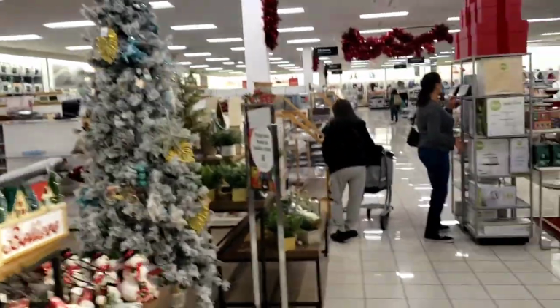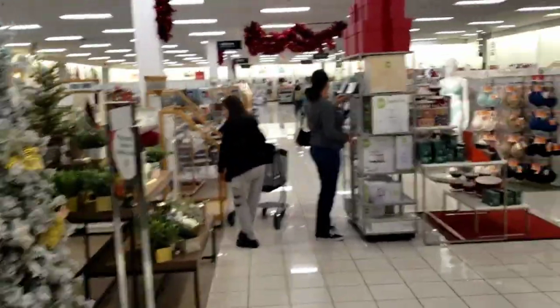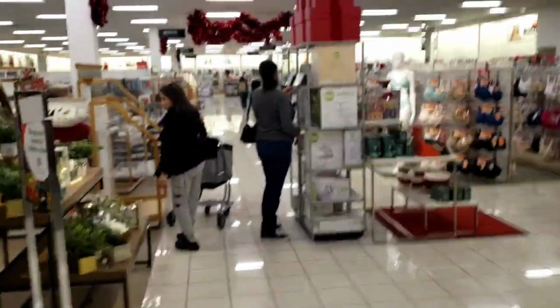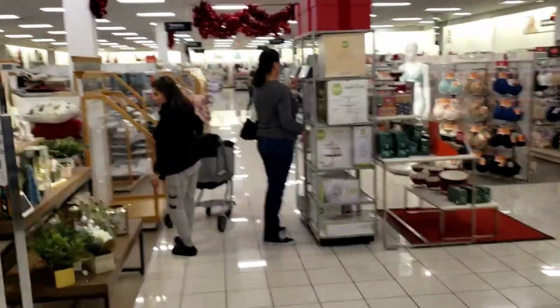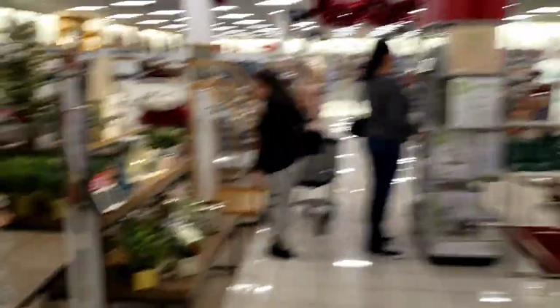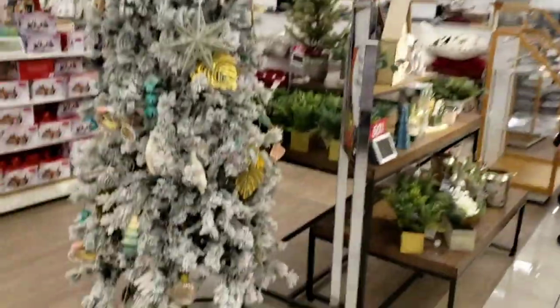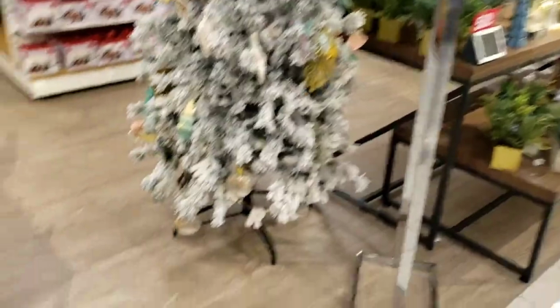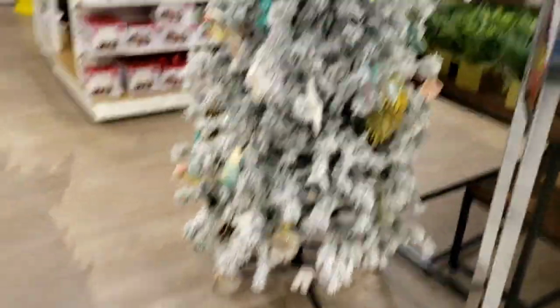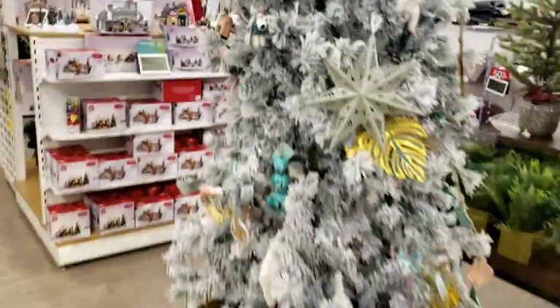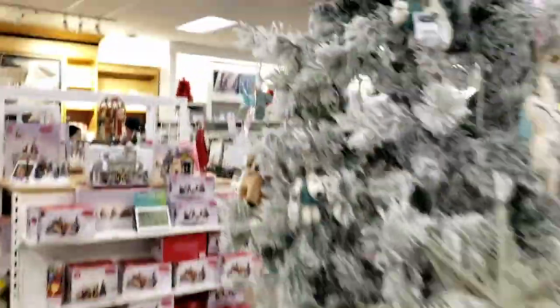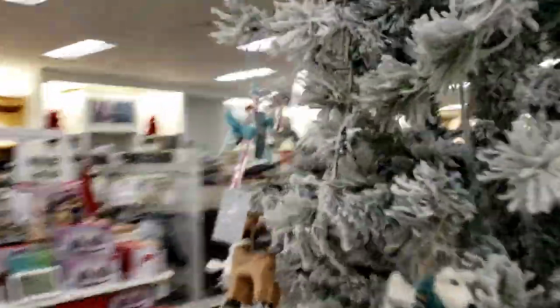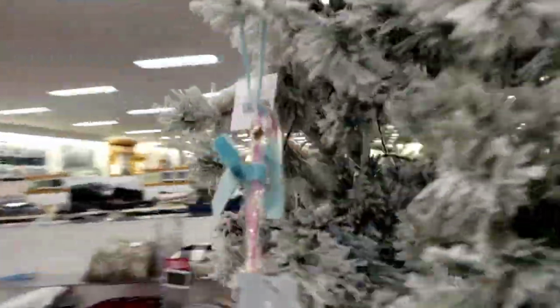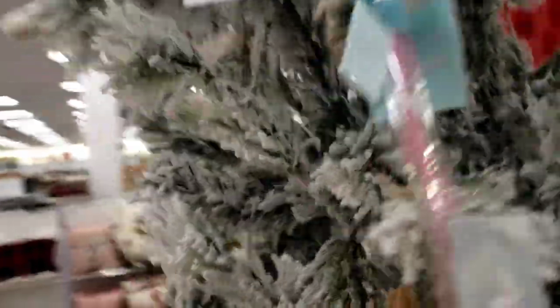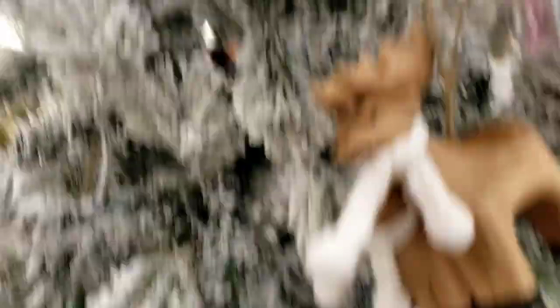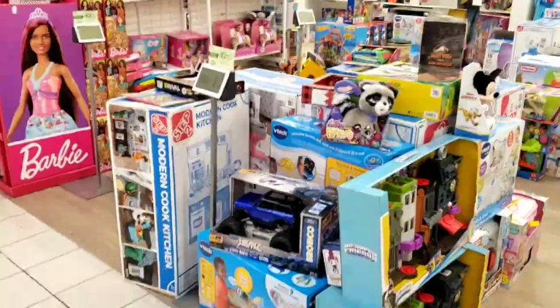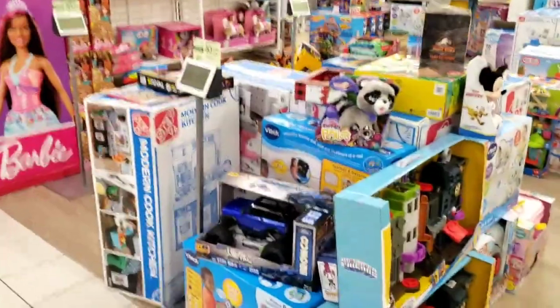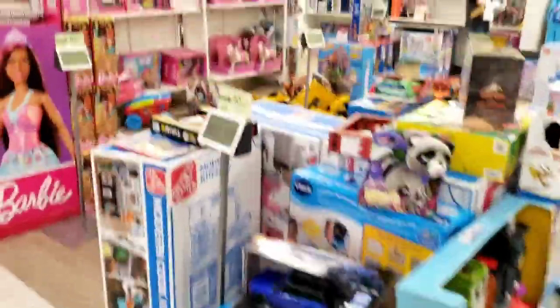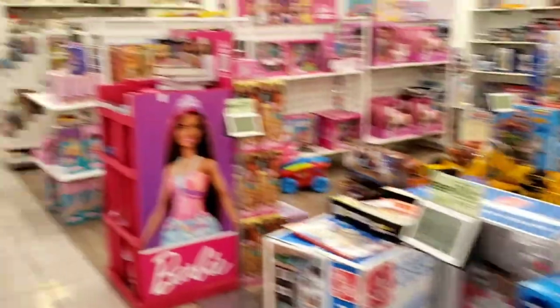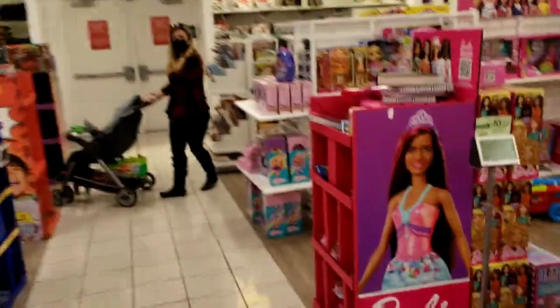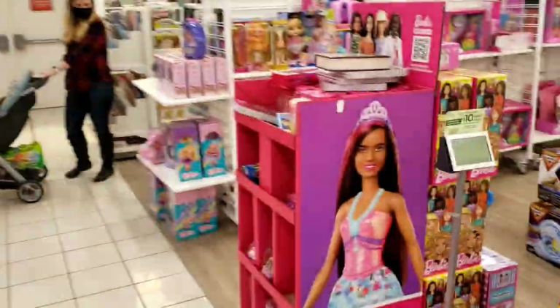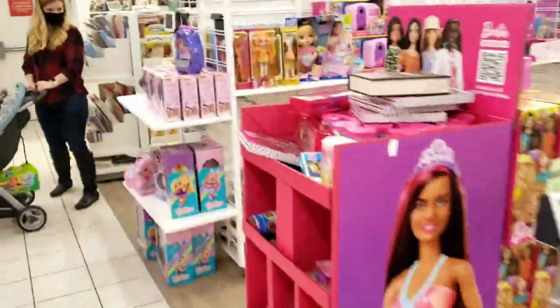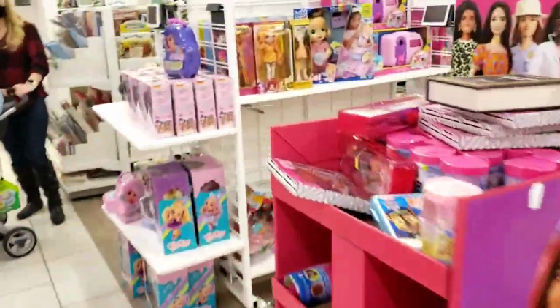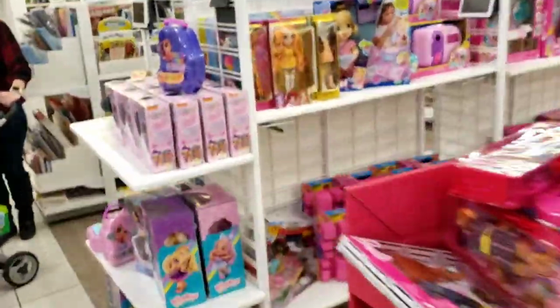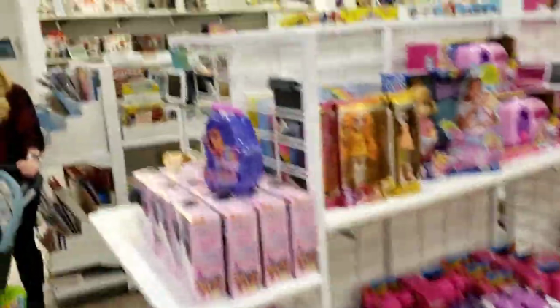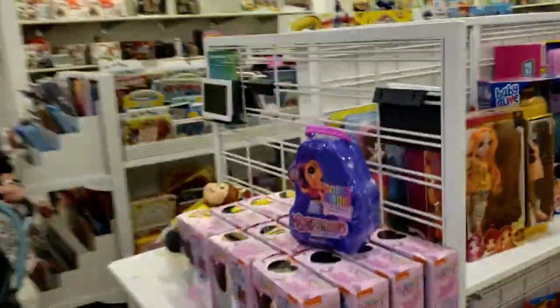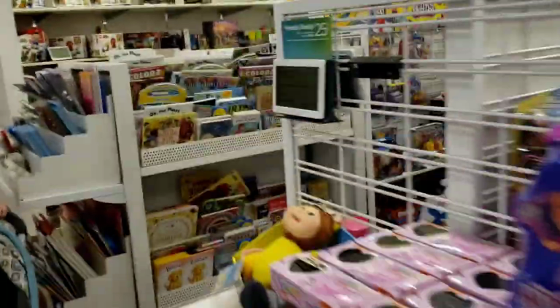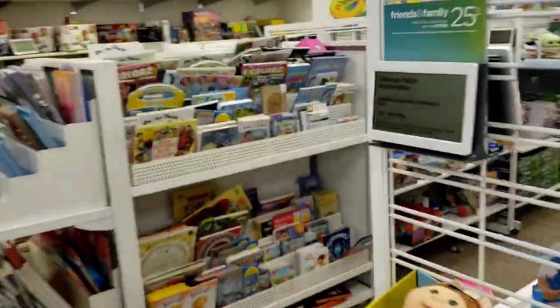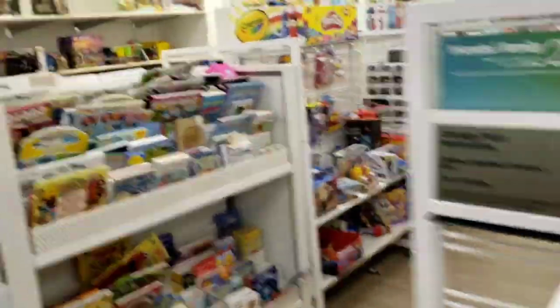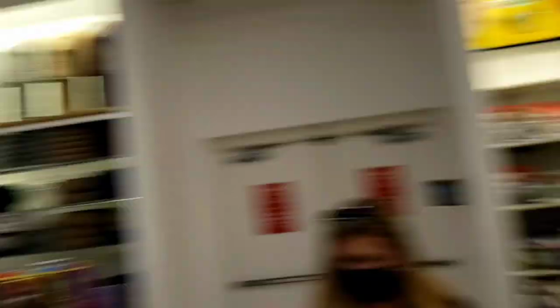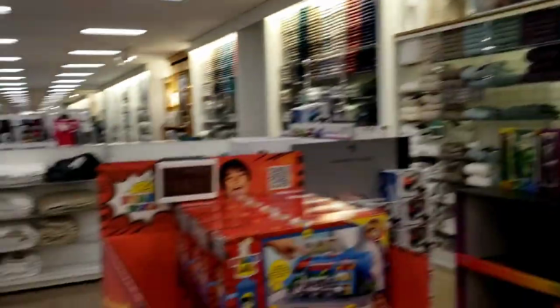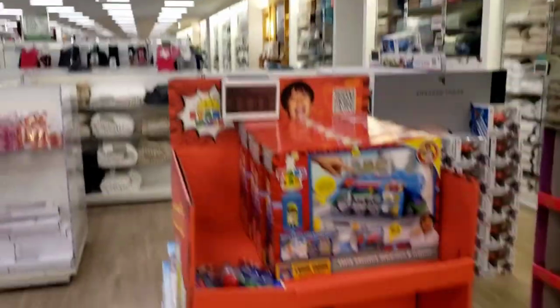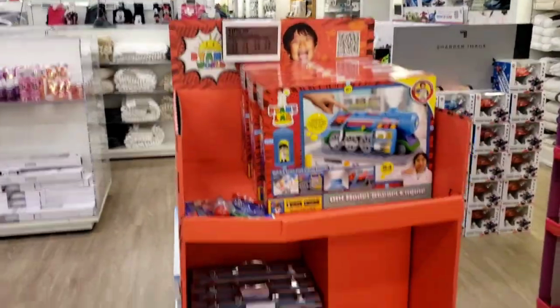I'm on my way down to see the toys but I have to stop and check out this beautiful Christmas tree. Okay, here we are with all the toys — got Barbie dolls and Ryan's World.